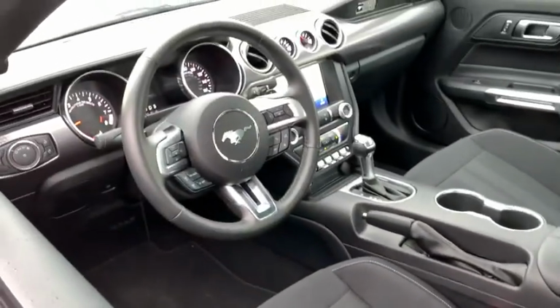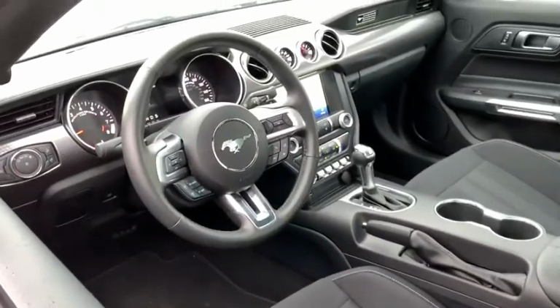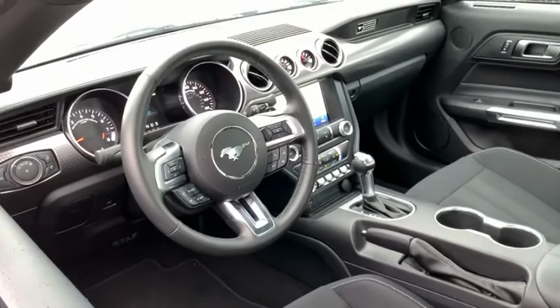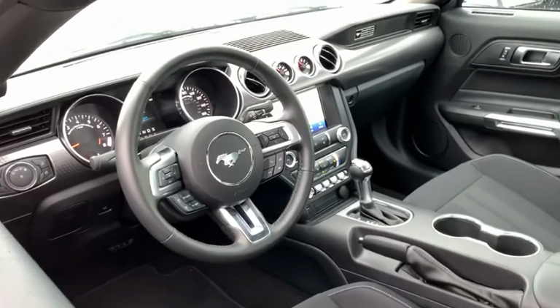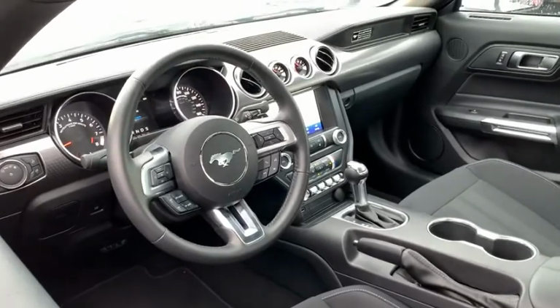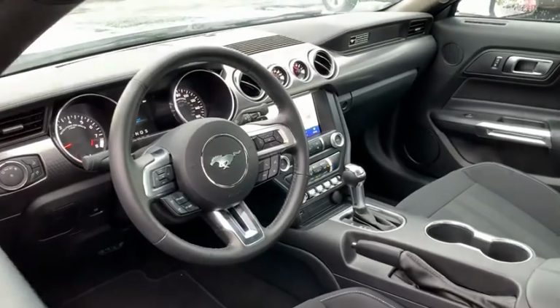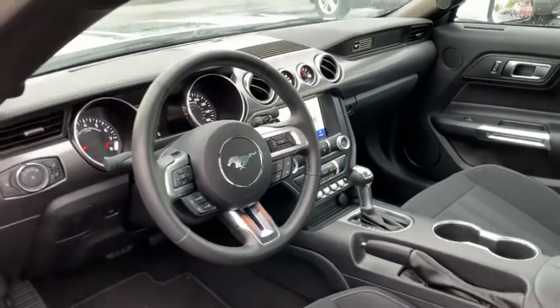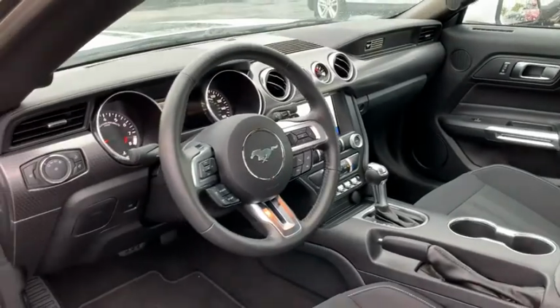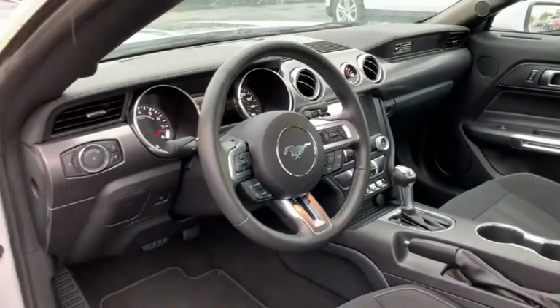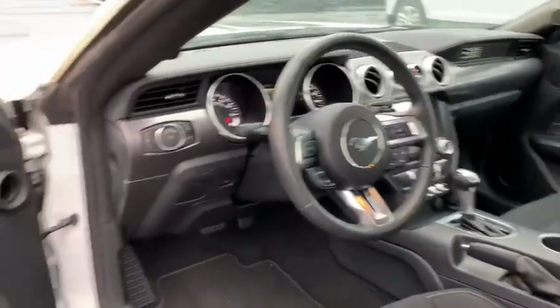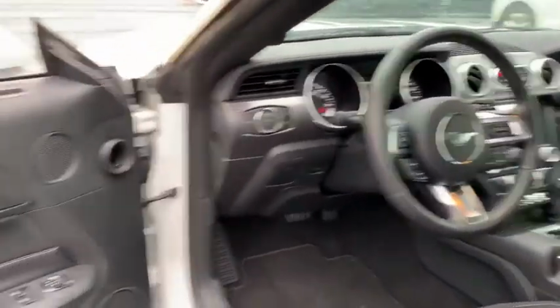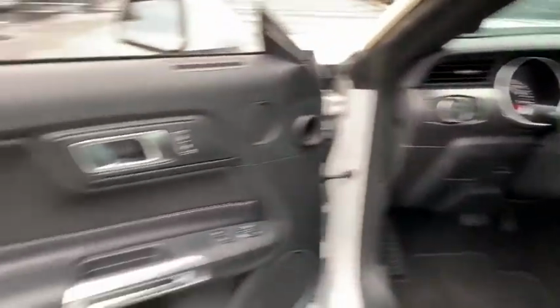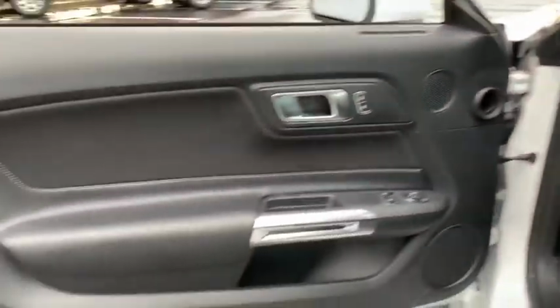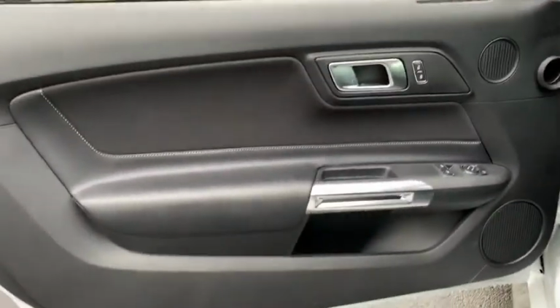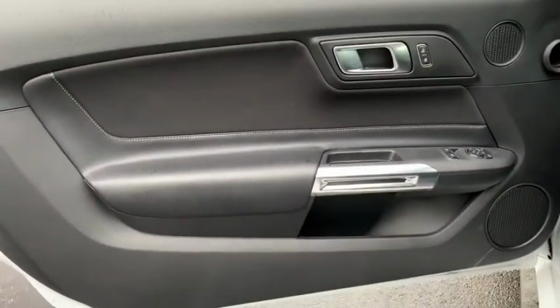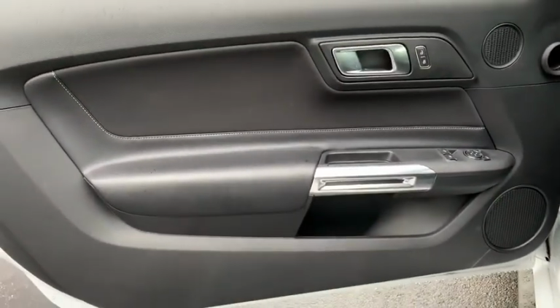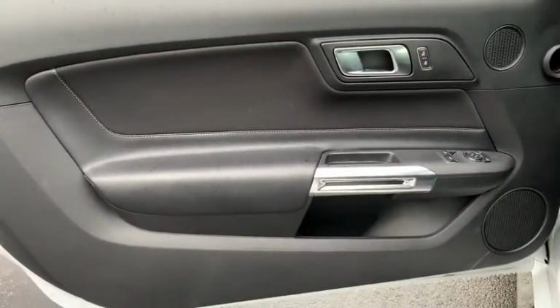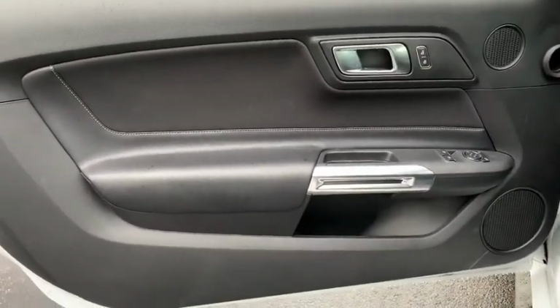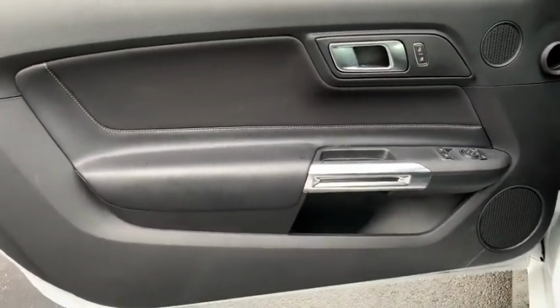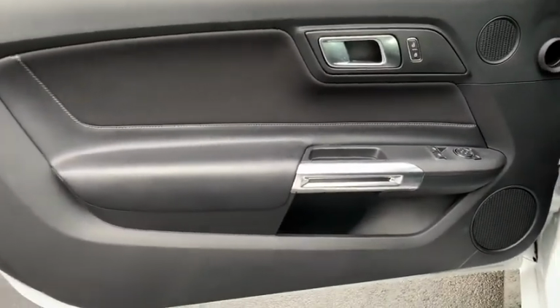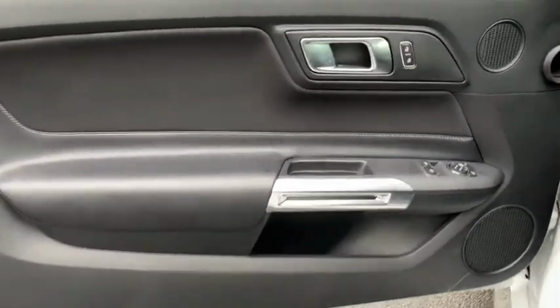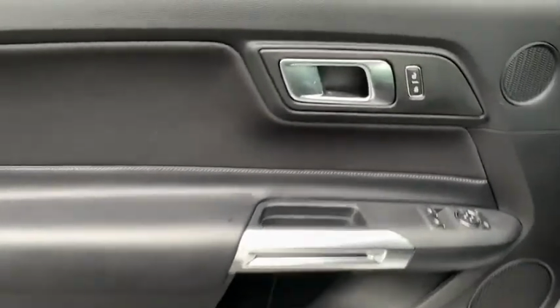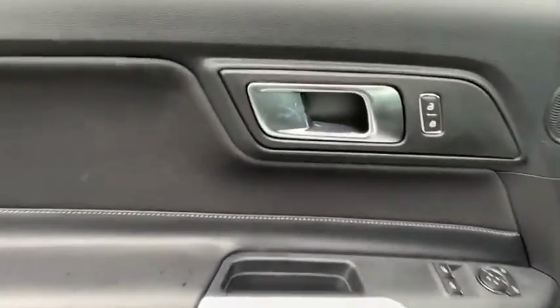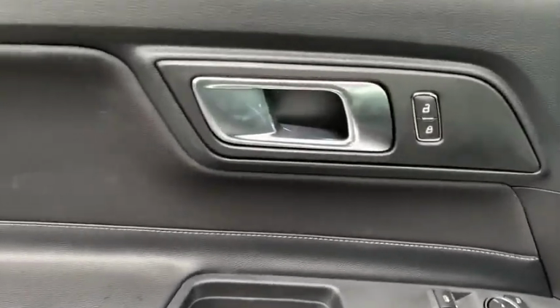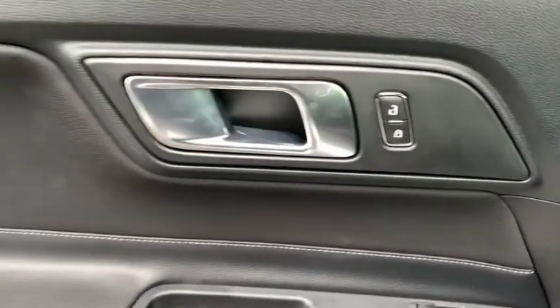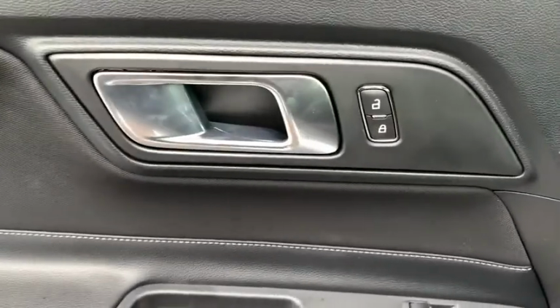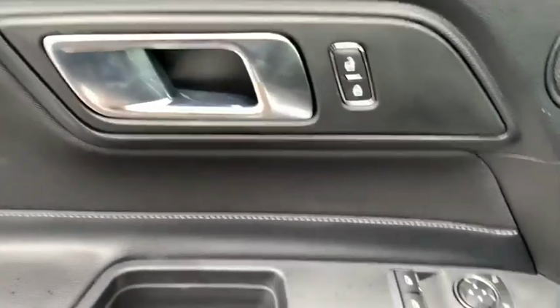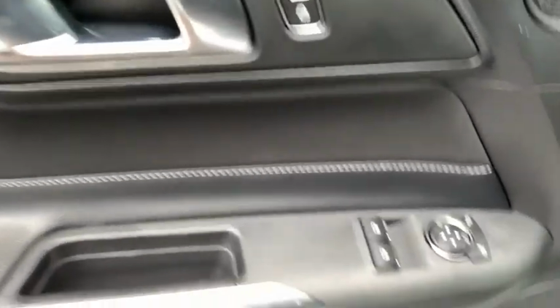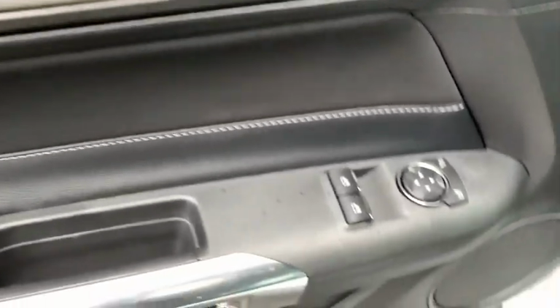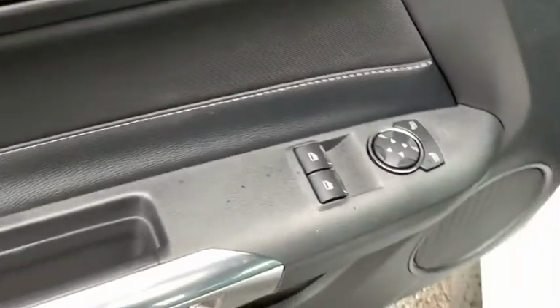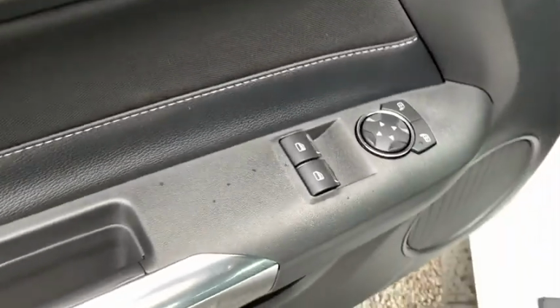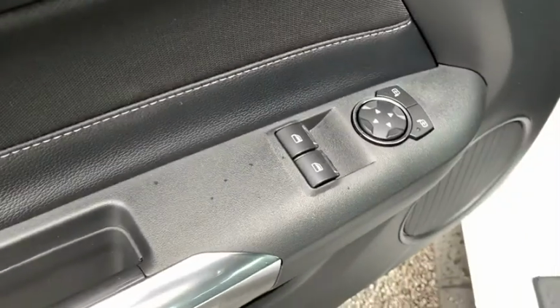Fog lights, electronic stability control, security system, remote keyless entry, panic alarm, brake assist, tachometer, overhead console.